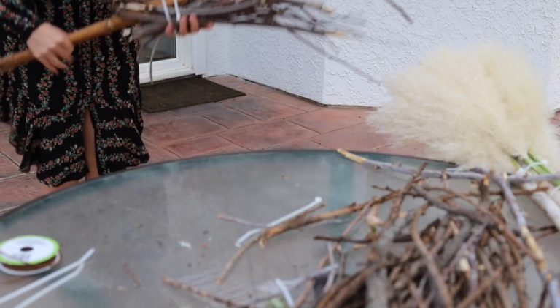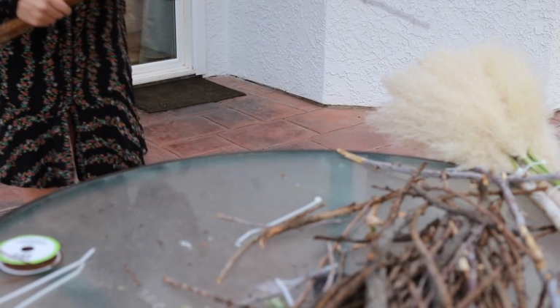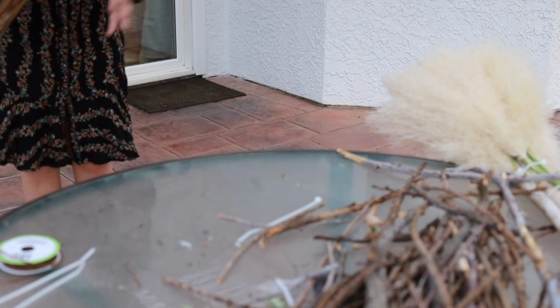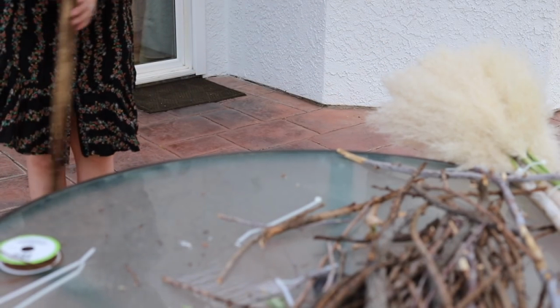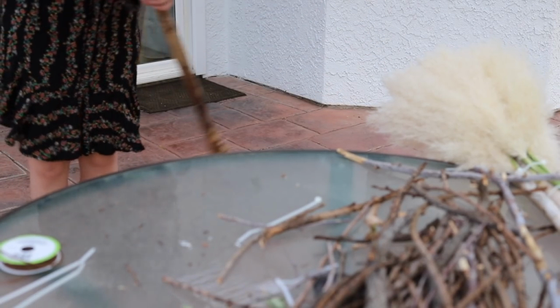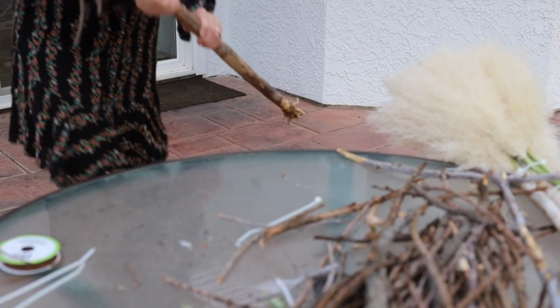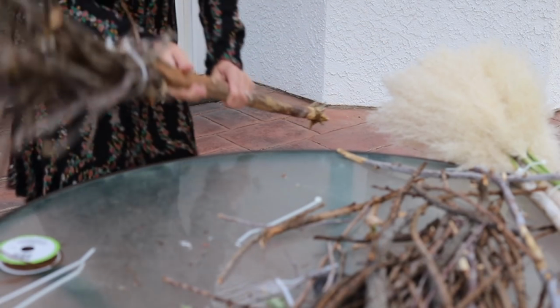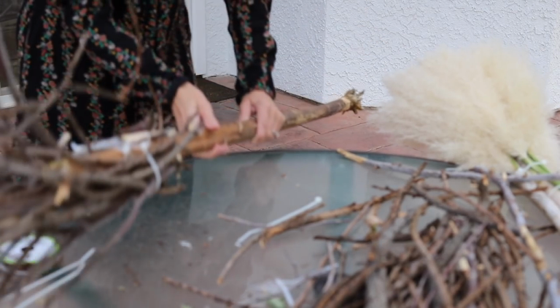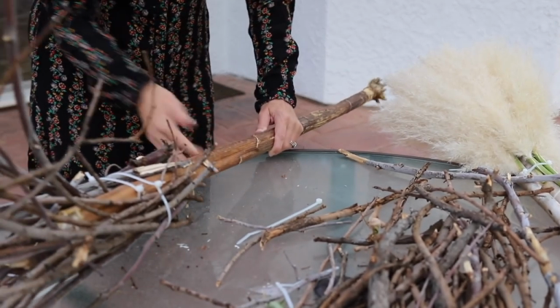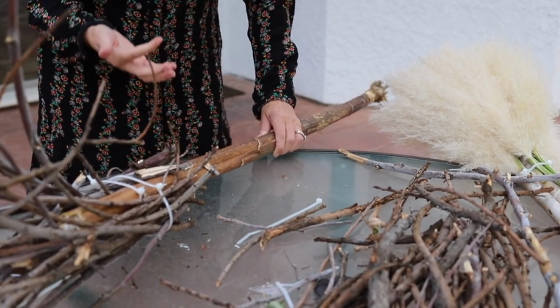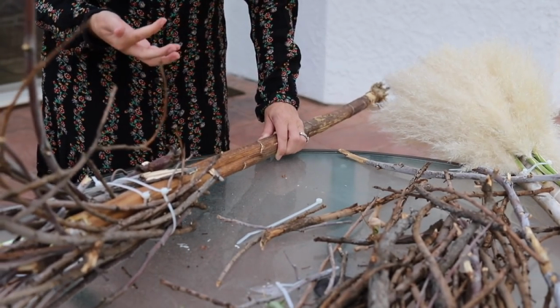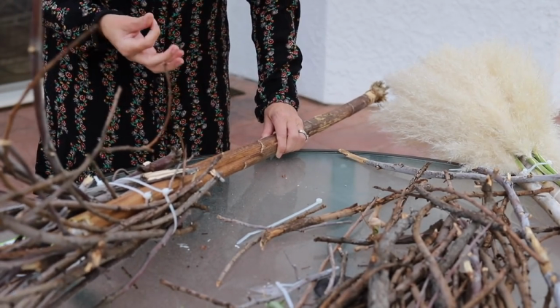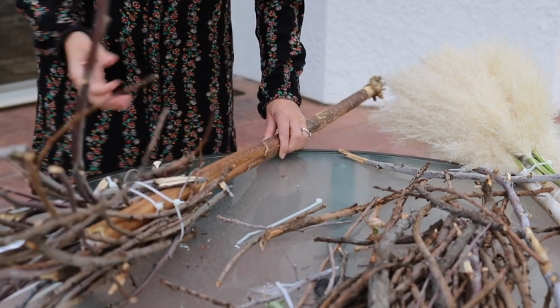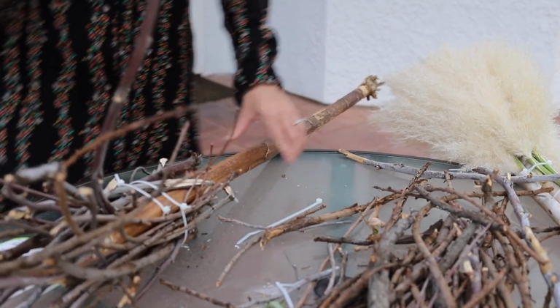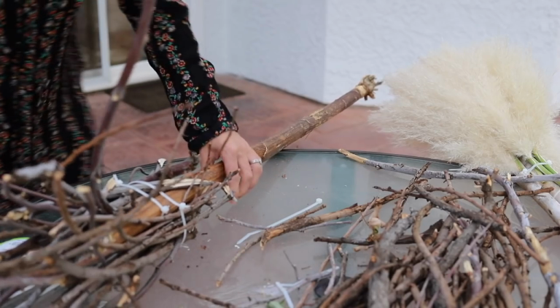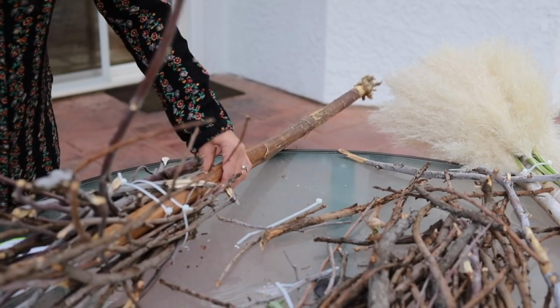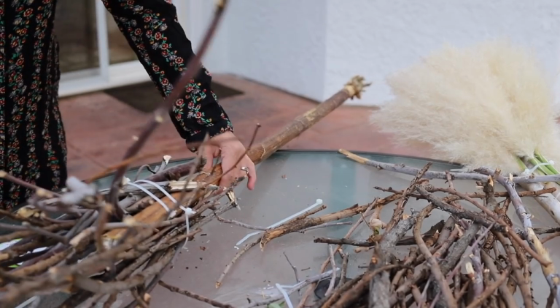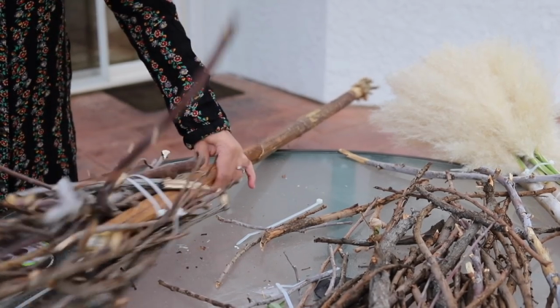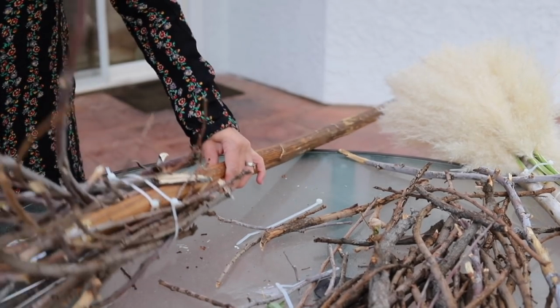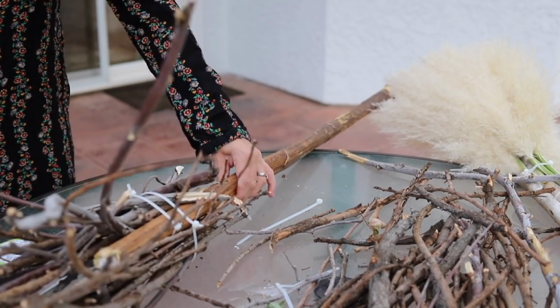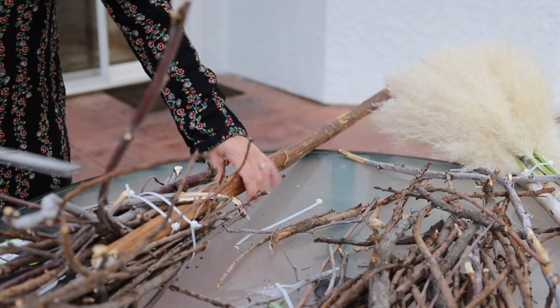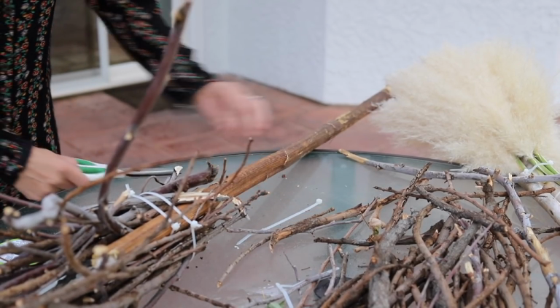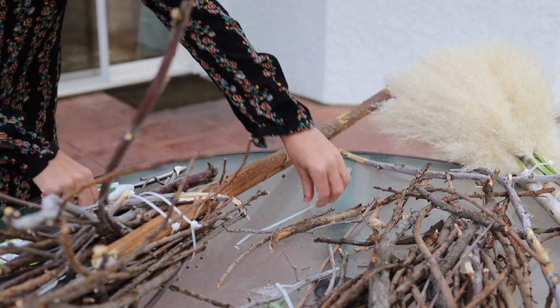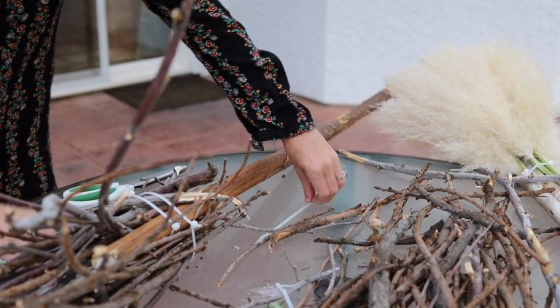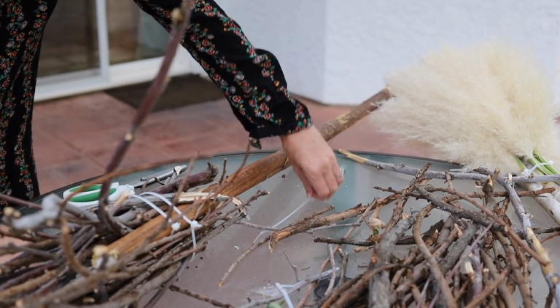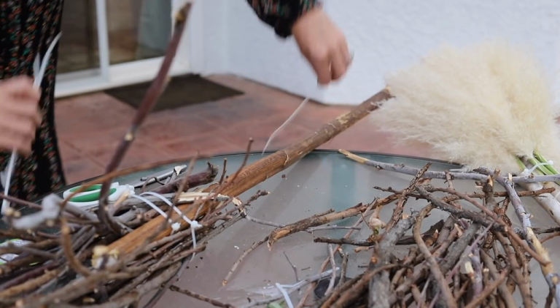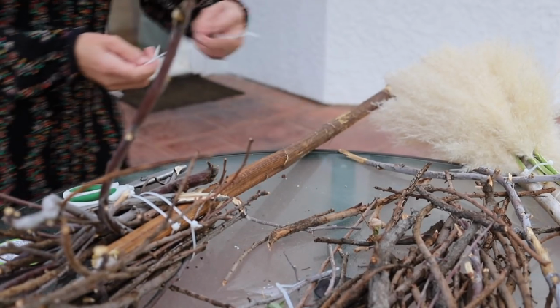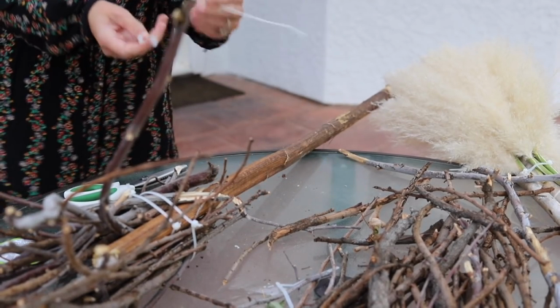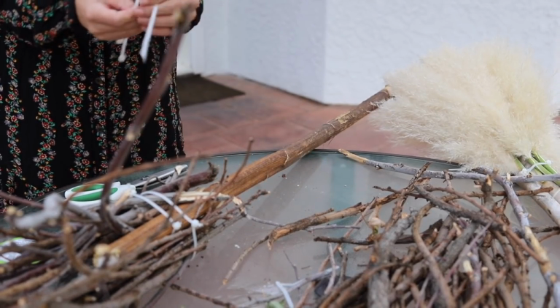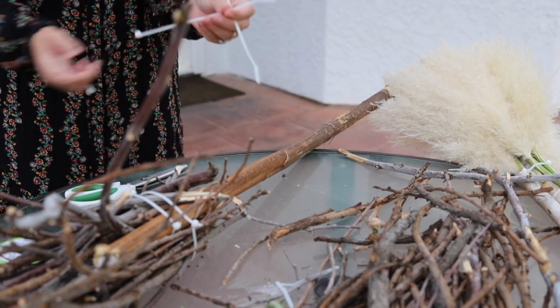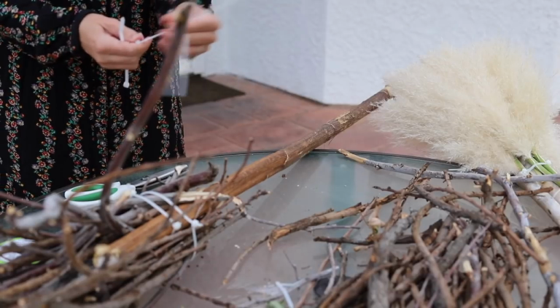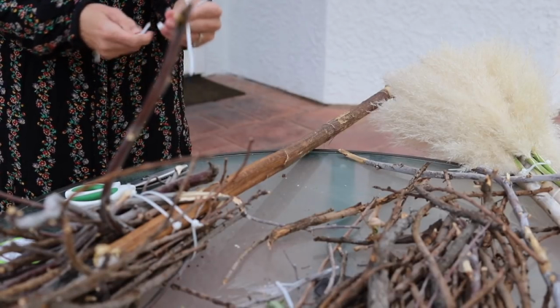I just stabbed myself with a sharp end of the zip tie, so be careful. I'm going to make another long zip tie, but this time I'm going to have to make three because it's getting even thicker now.